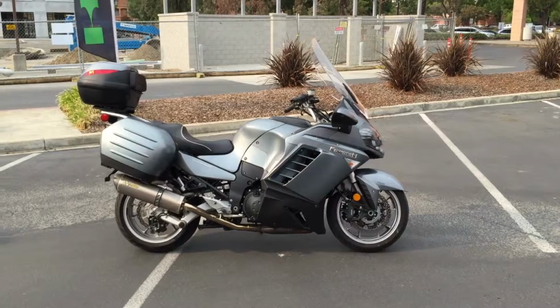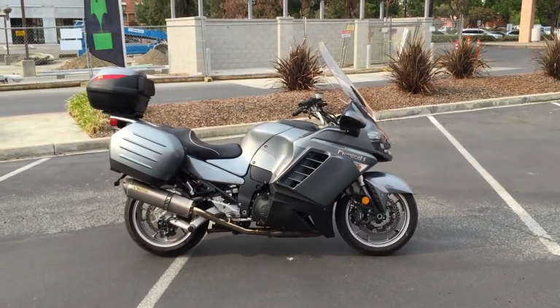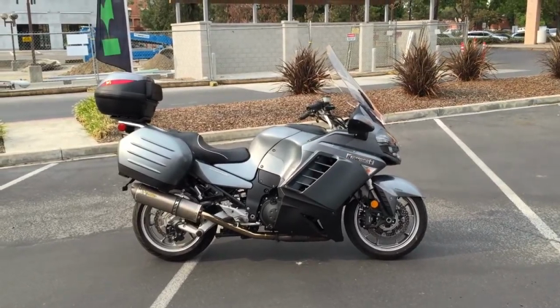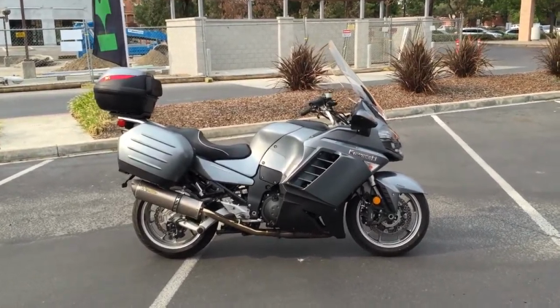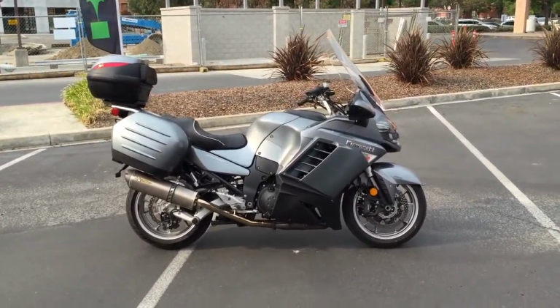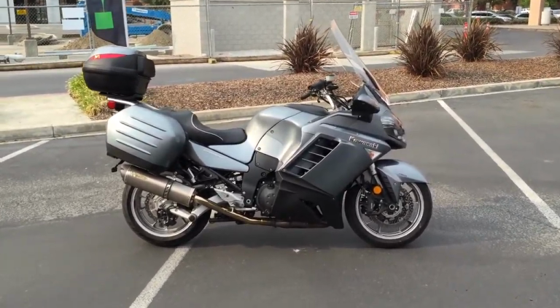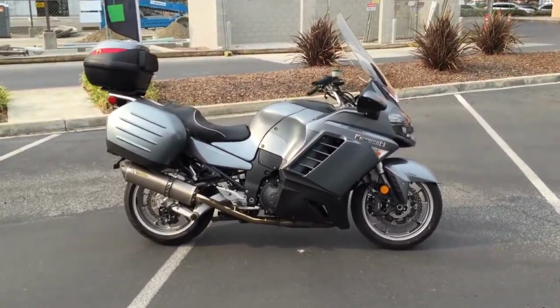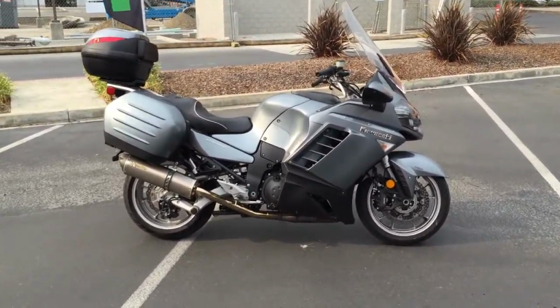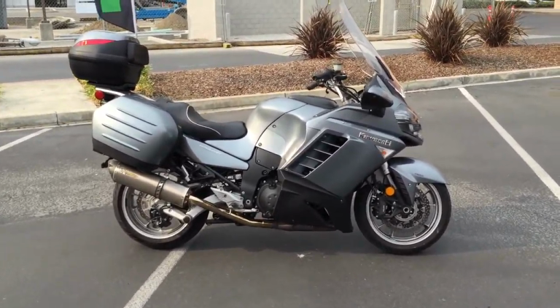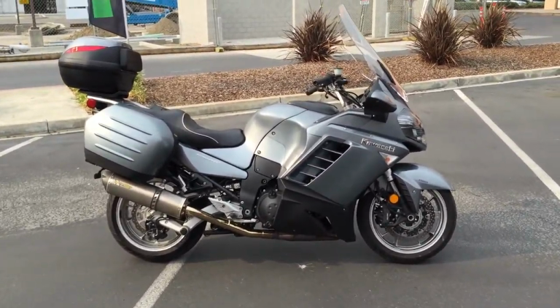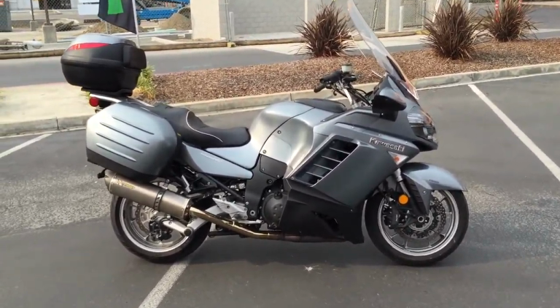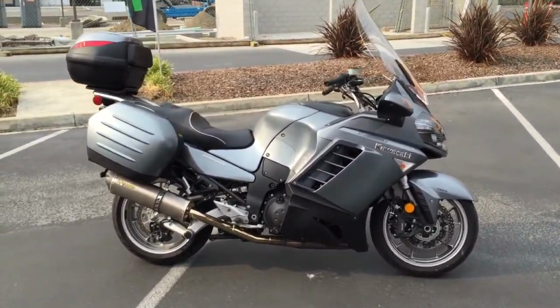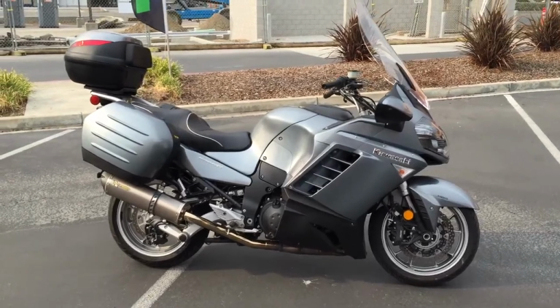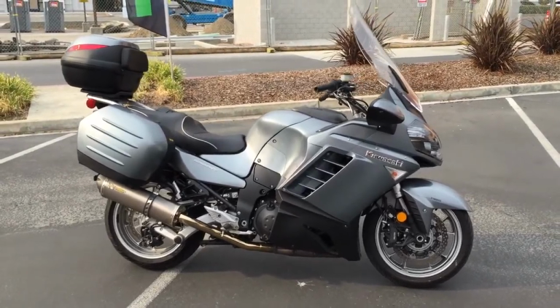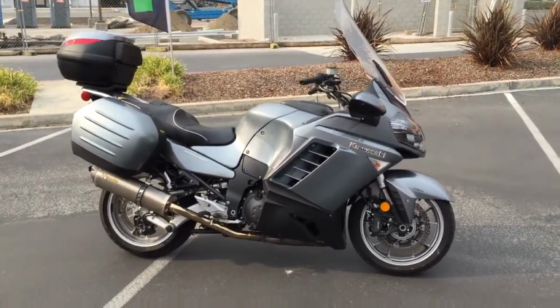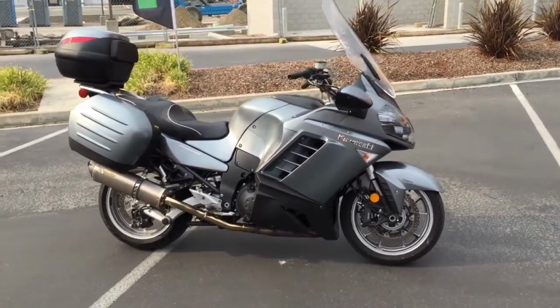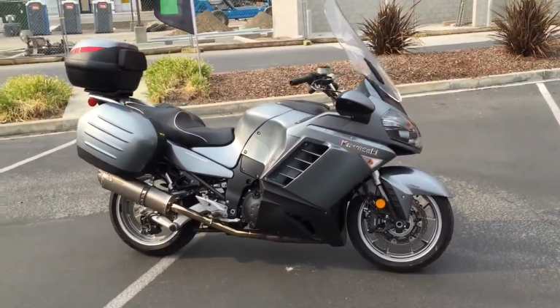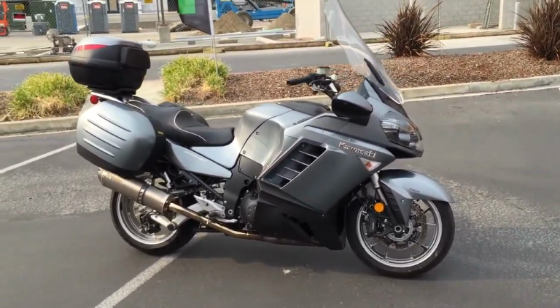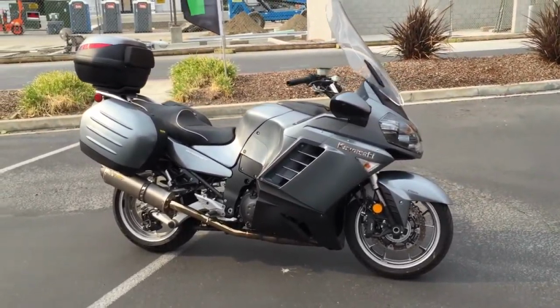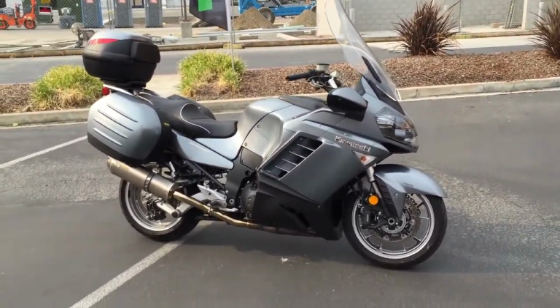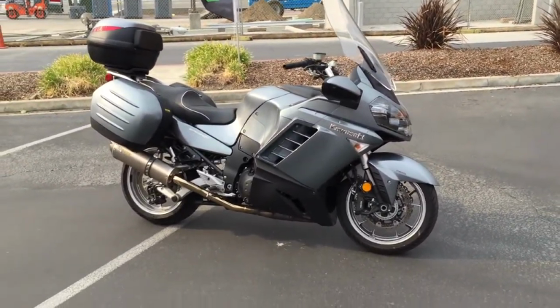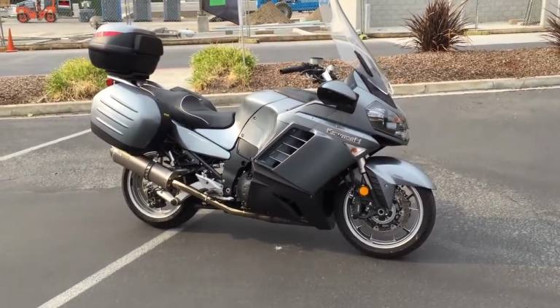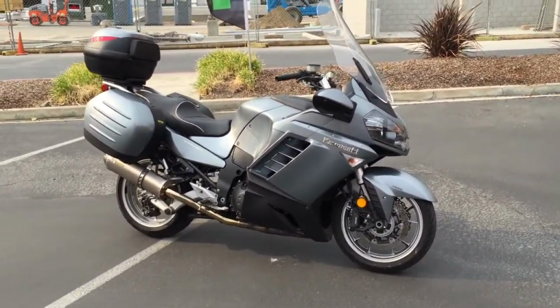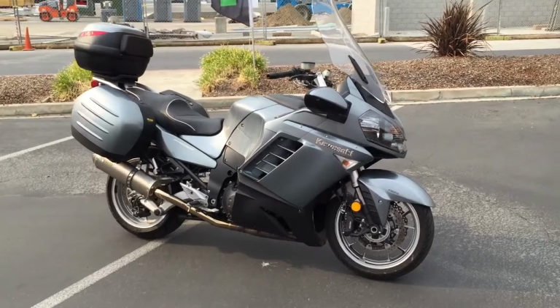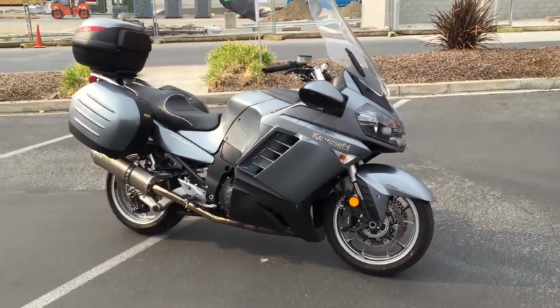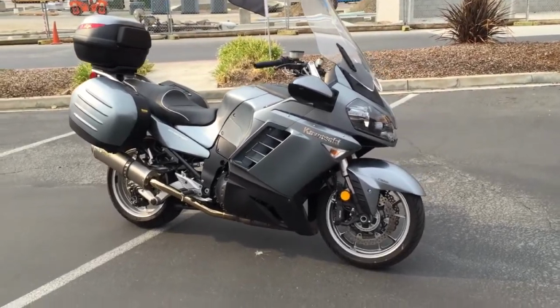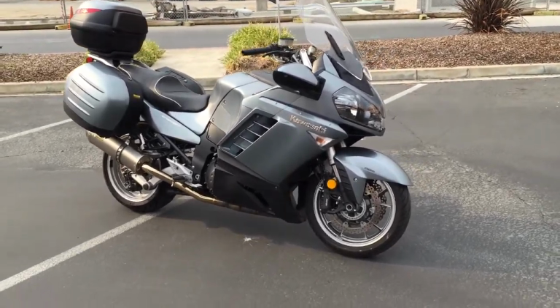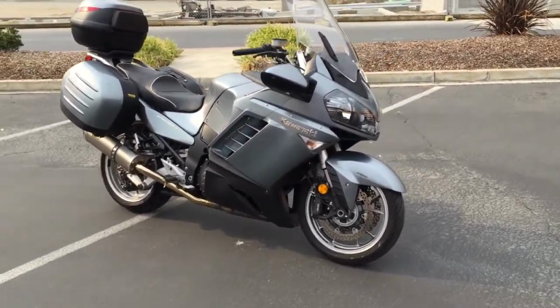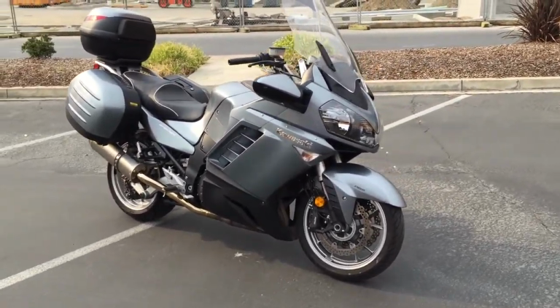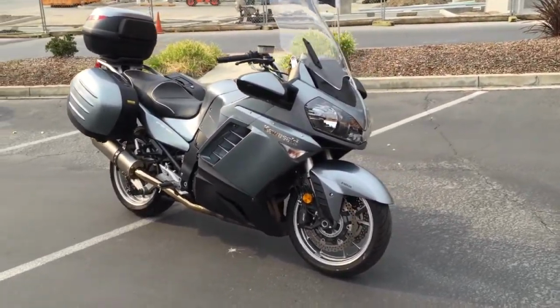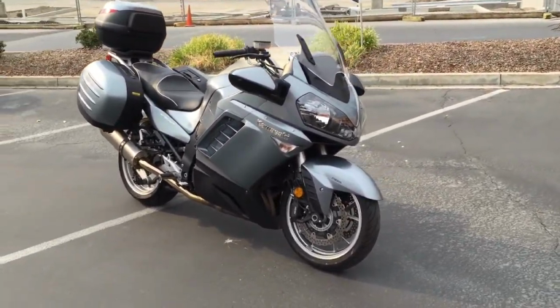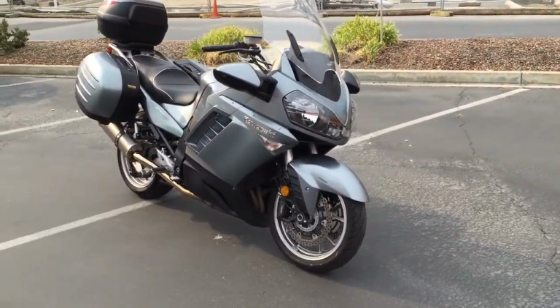Here we are at Concha Costa Power Sports and today we have a fabulous looking Kawasaki ZG1400 Concours. It's a 2008, only has 20,000 miles and it's offered for only $74.99 here at Concha Costa Power Sports.